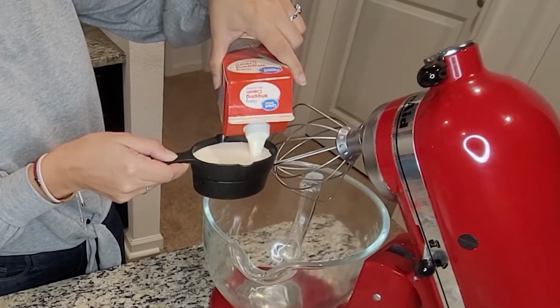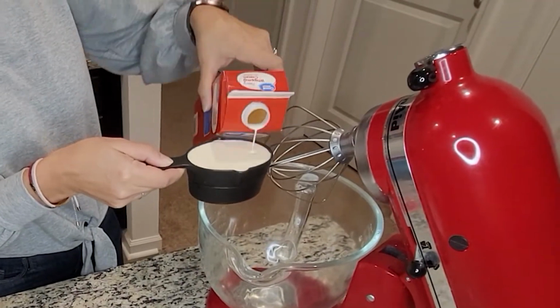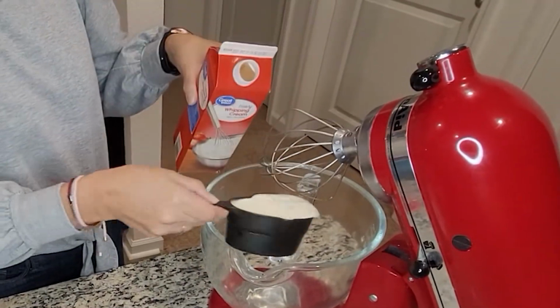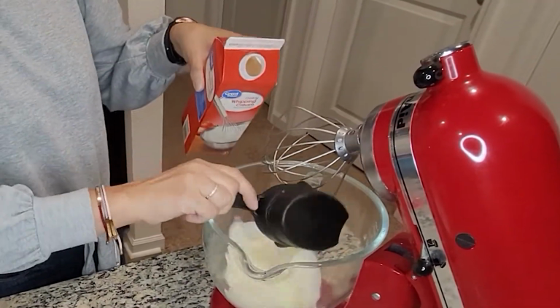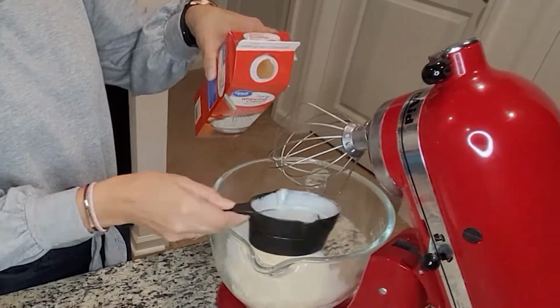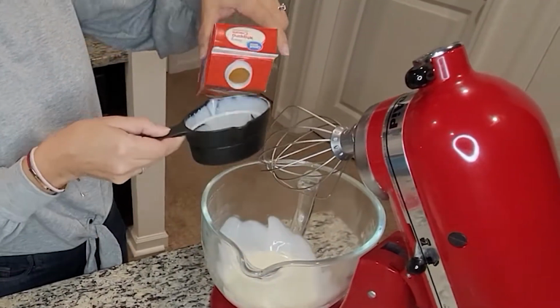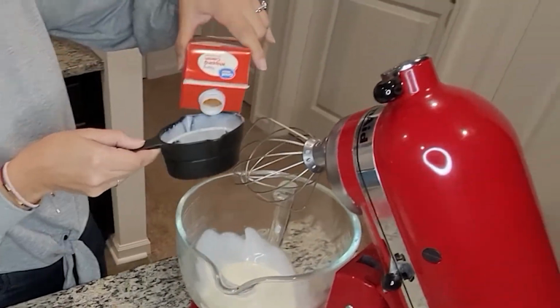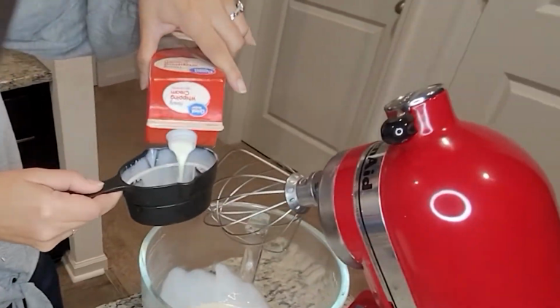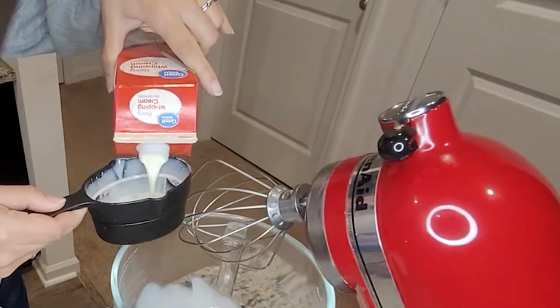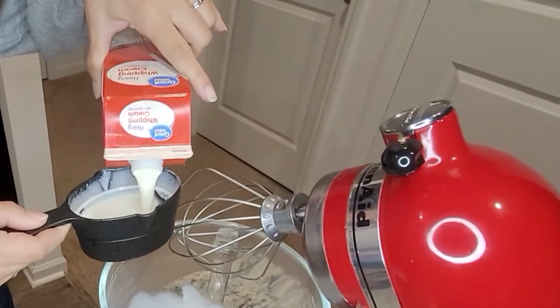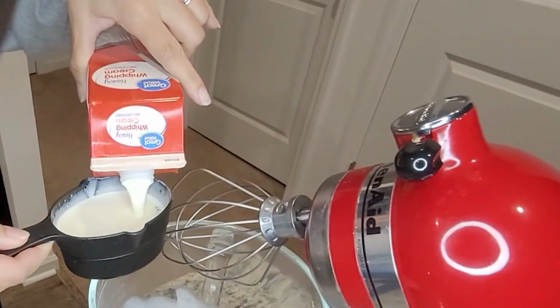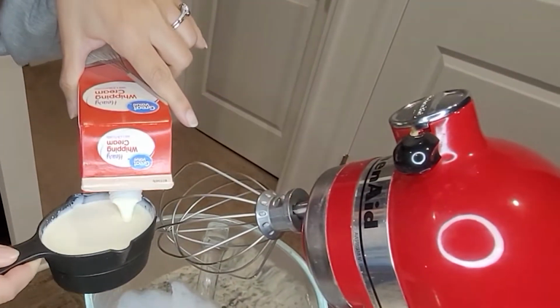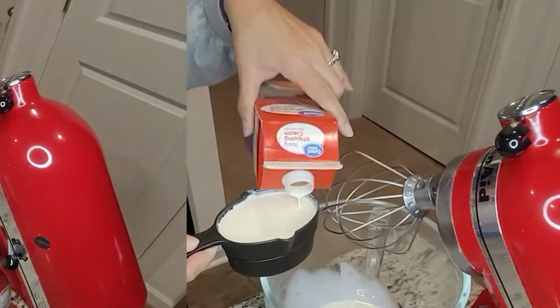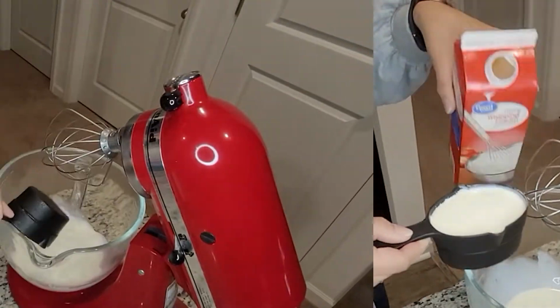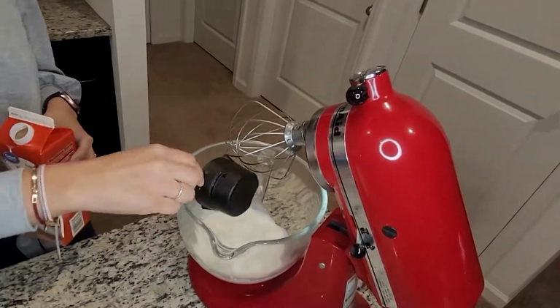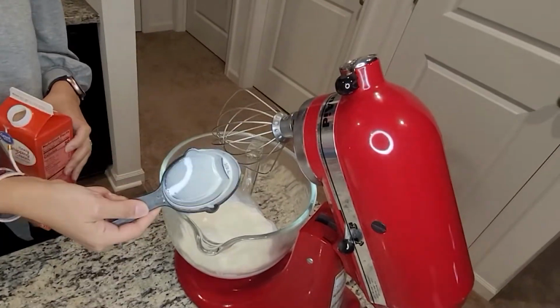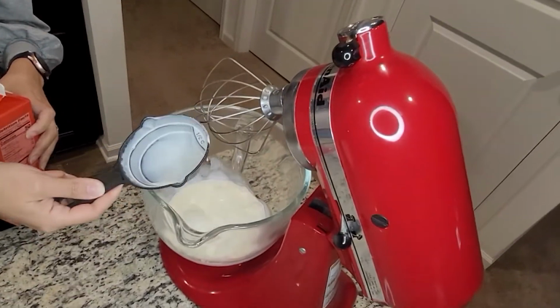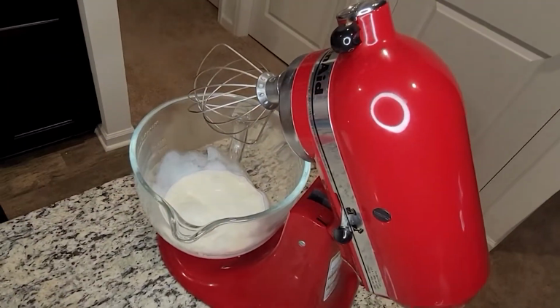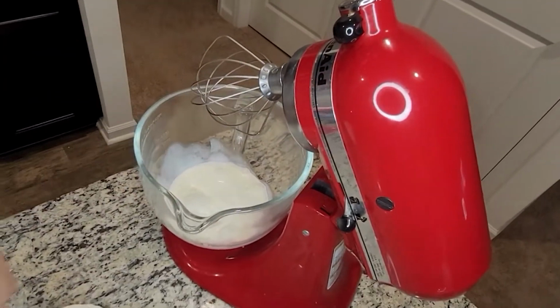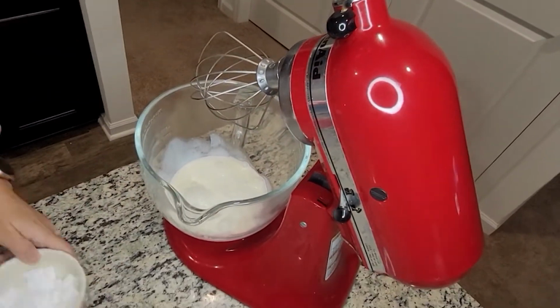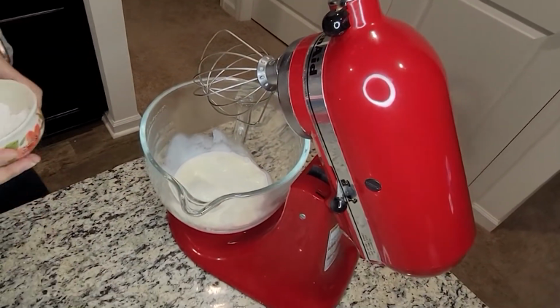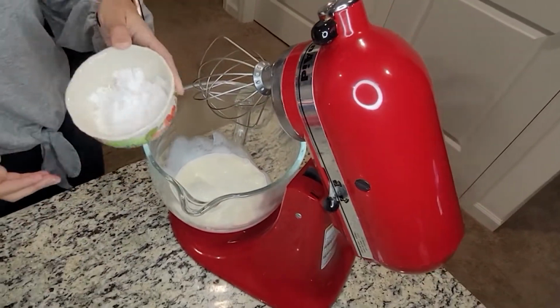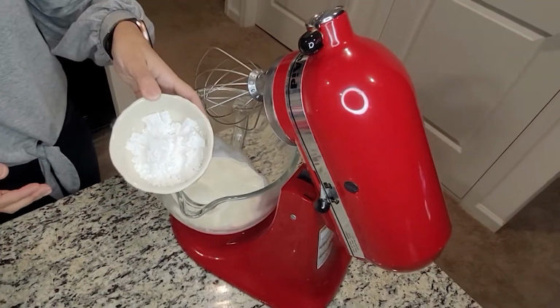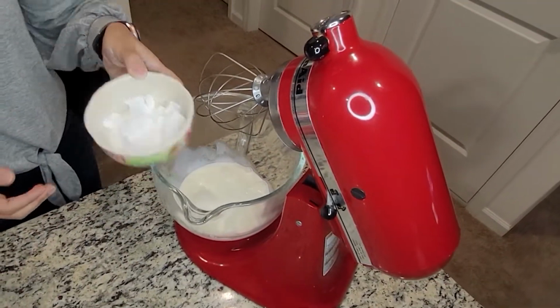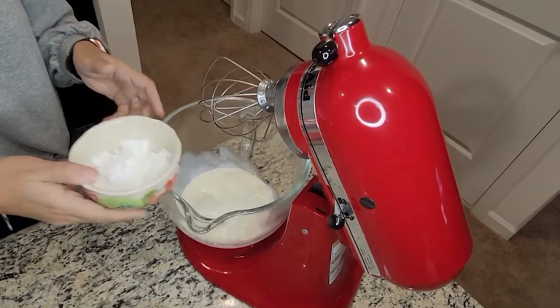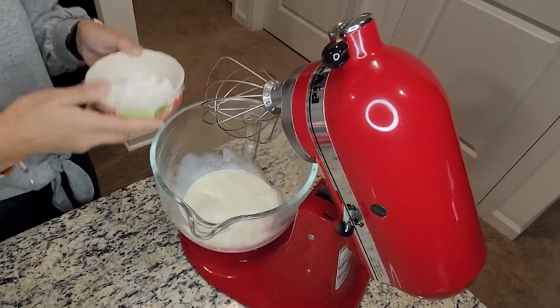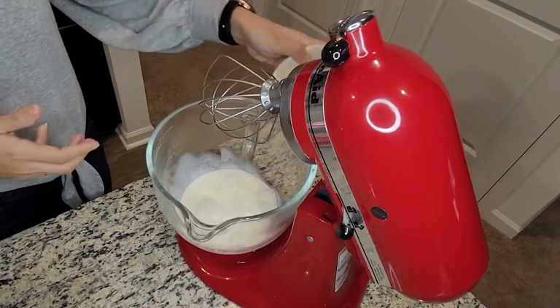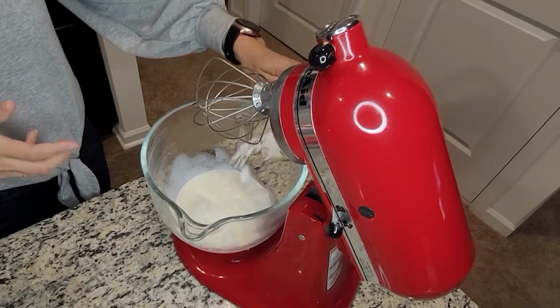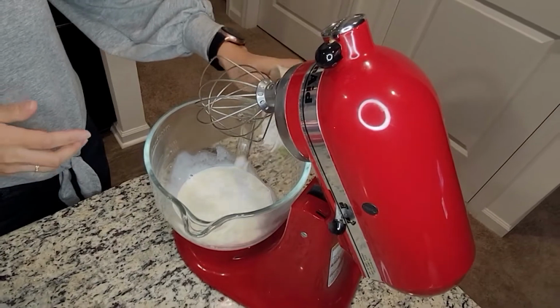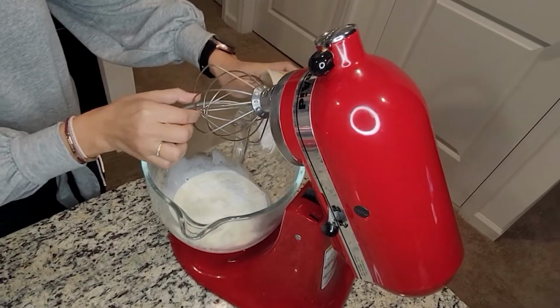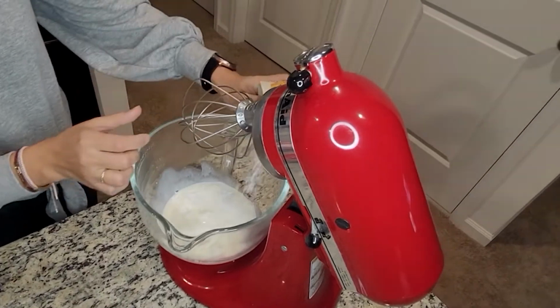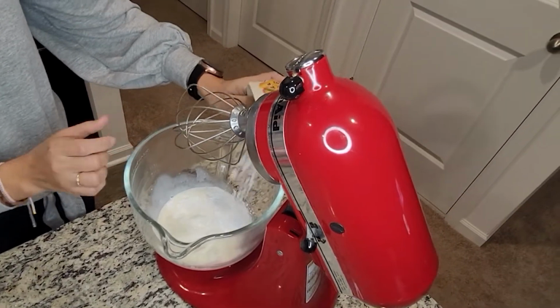To make the whipped cream, in a stand mixer combine vanilla extract, two cups of heavy whipped cream, and a quarter cup of powdered sugar. Mix until light and fluffy.